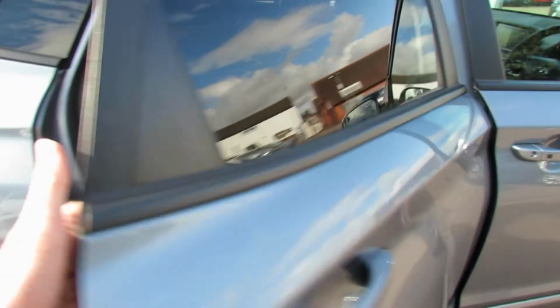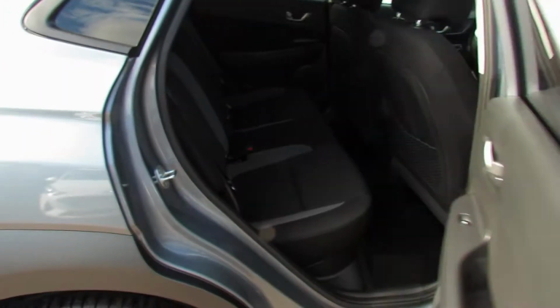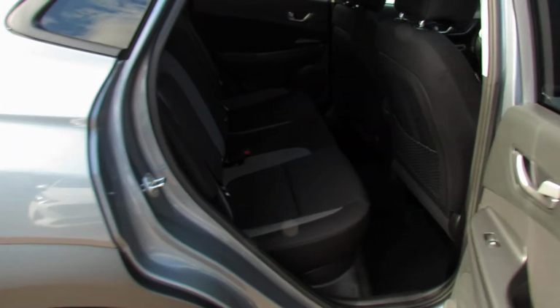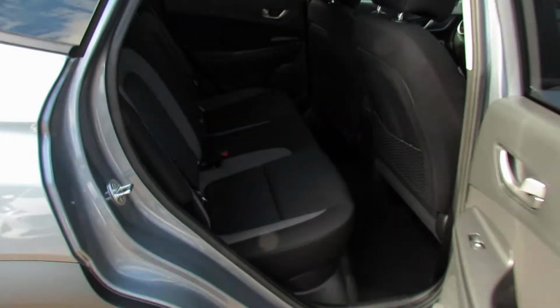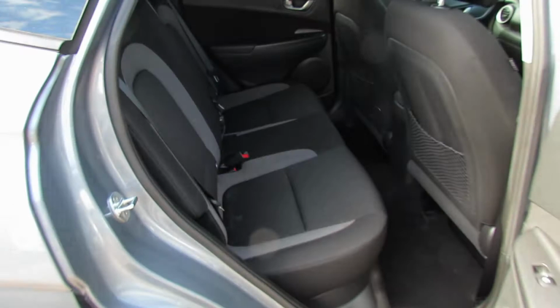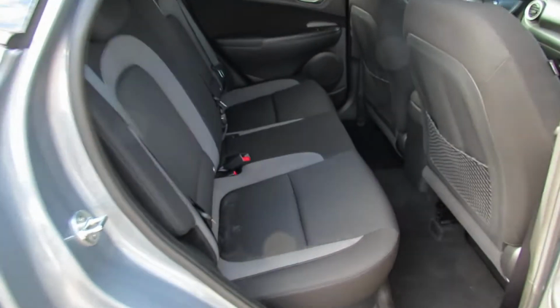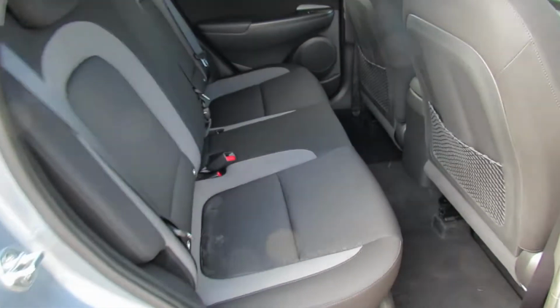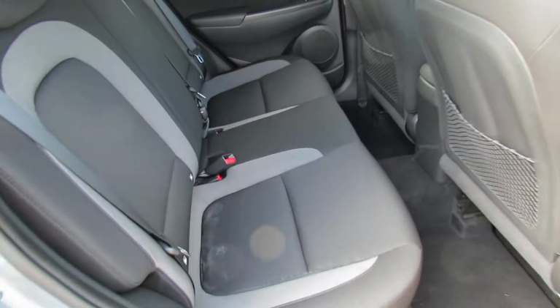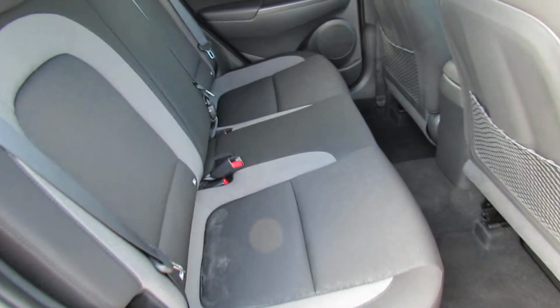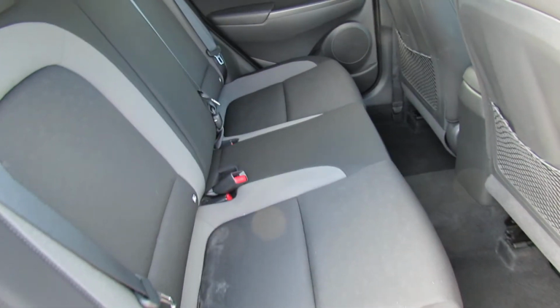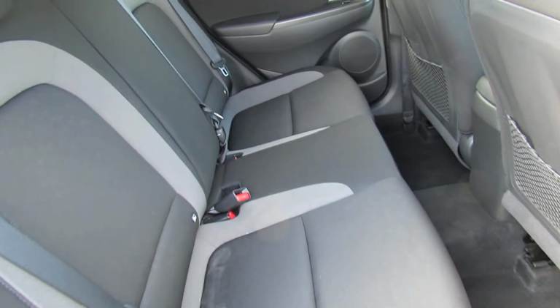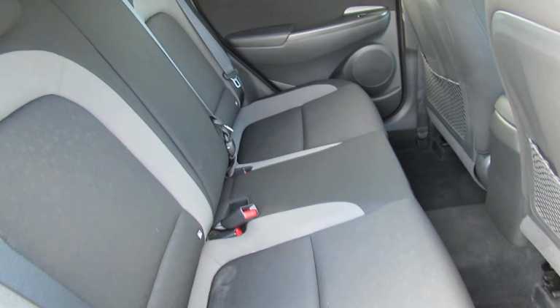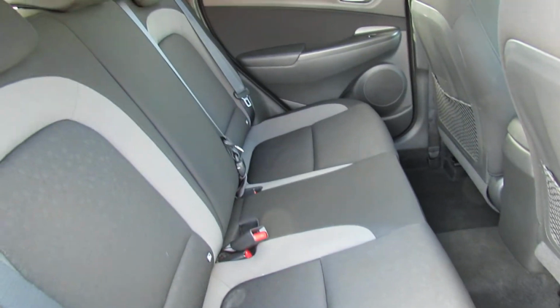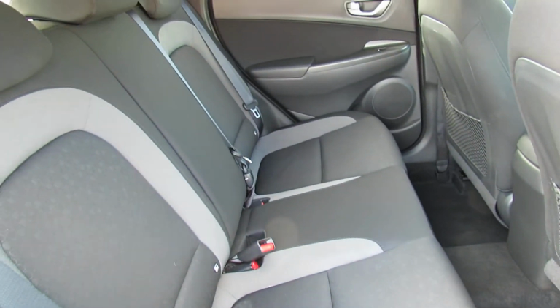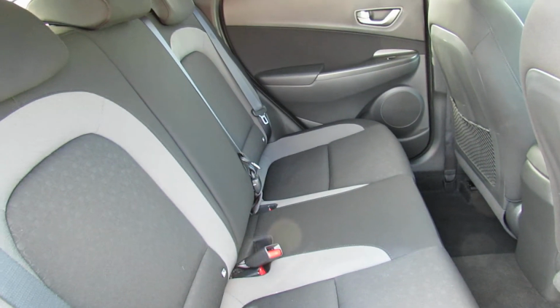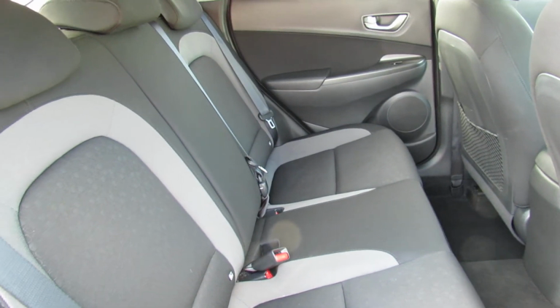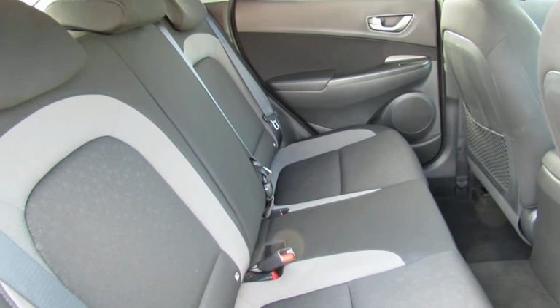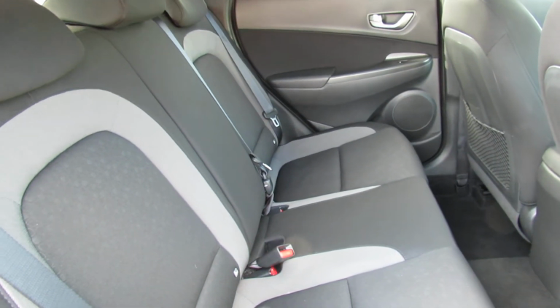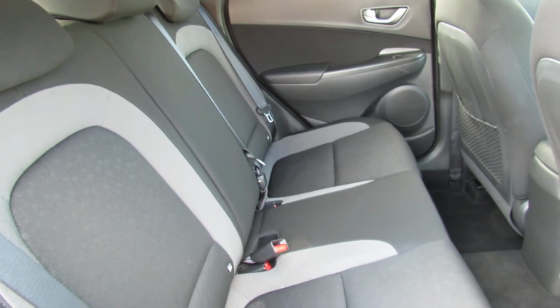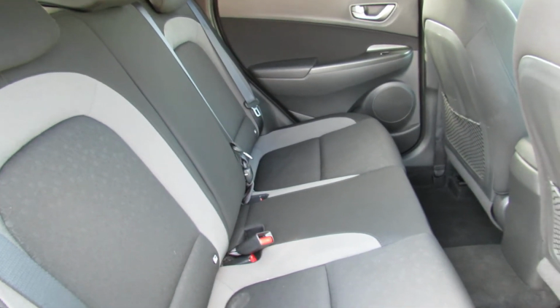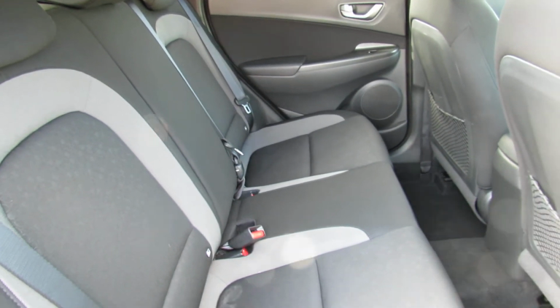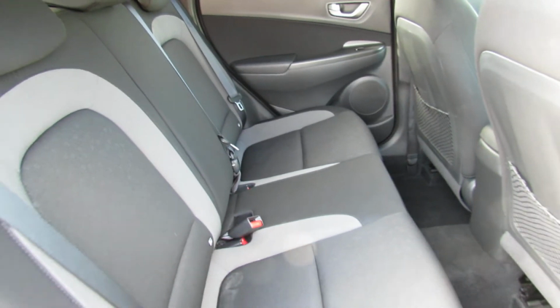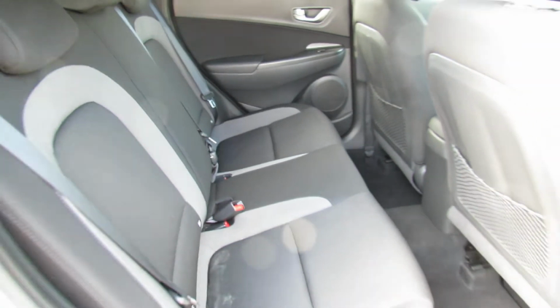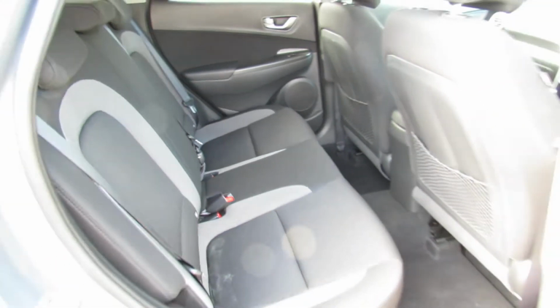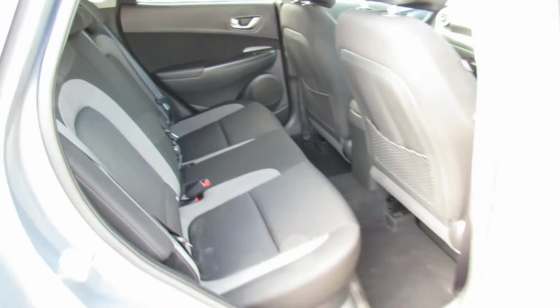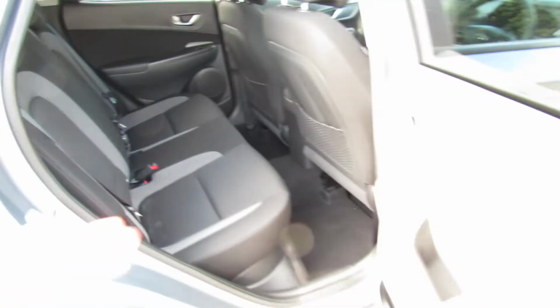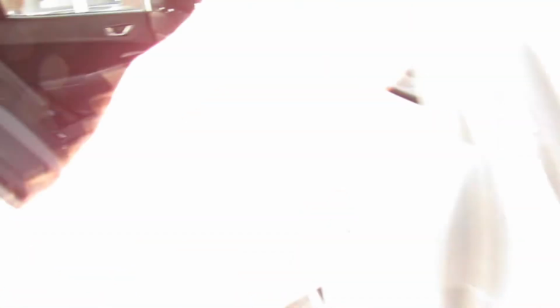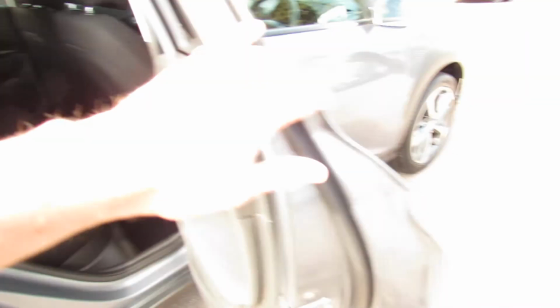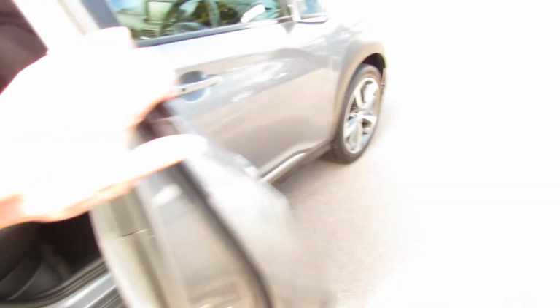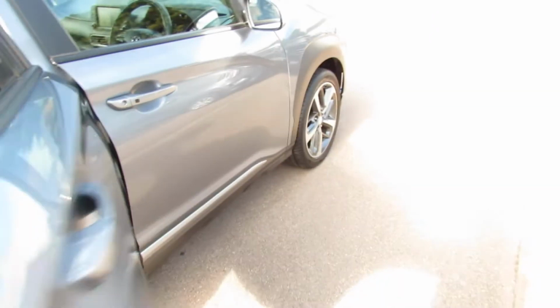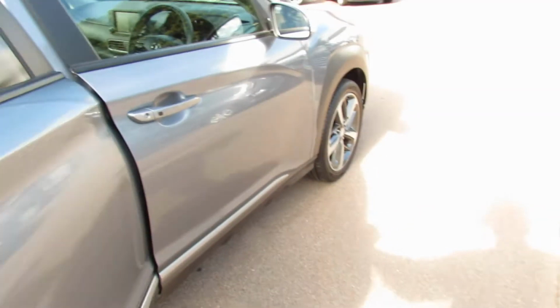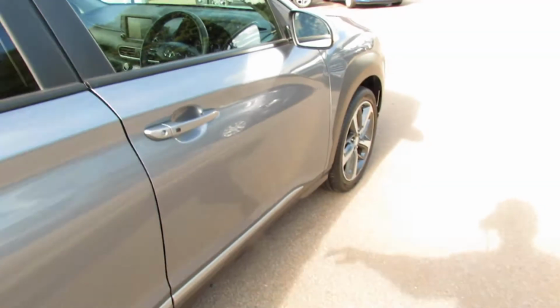Starting with the rear — in the back here, as you can see, all nice and clean. Three proper seatbelts. Moving into the front.